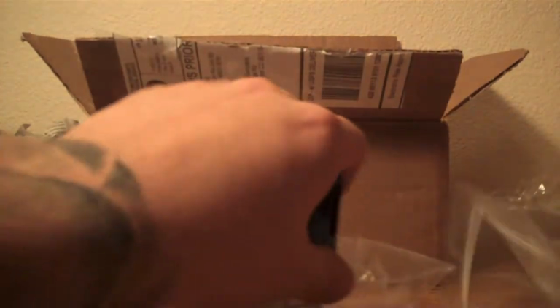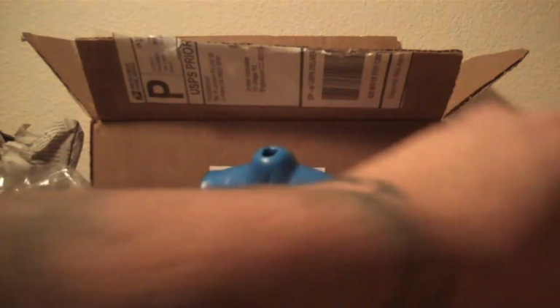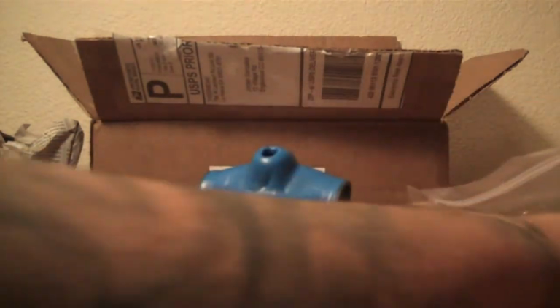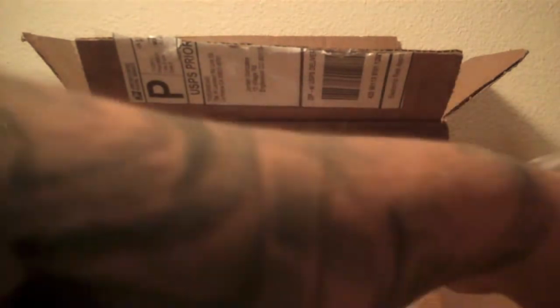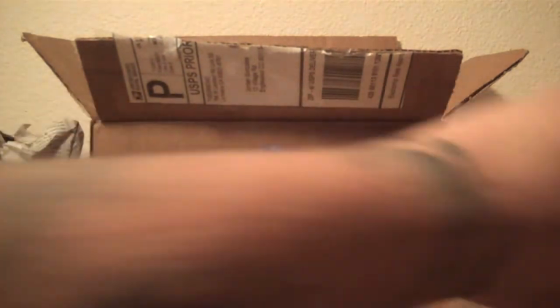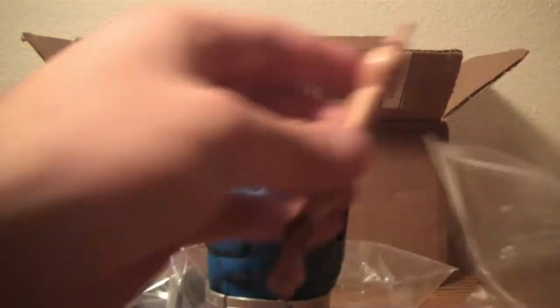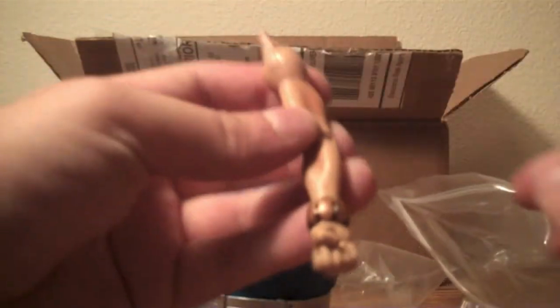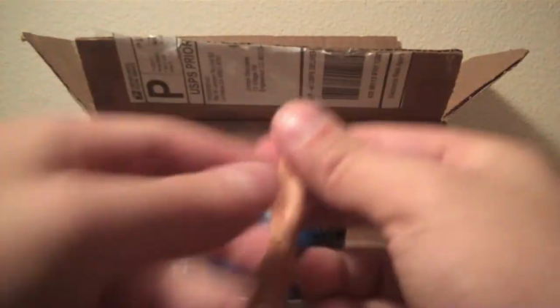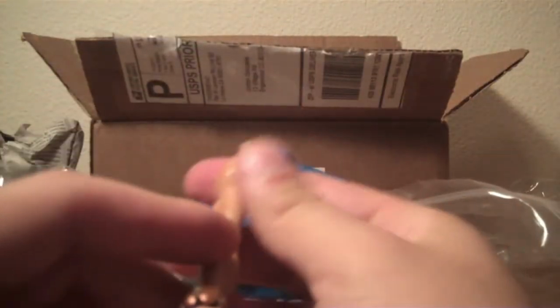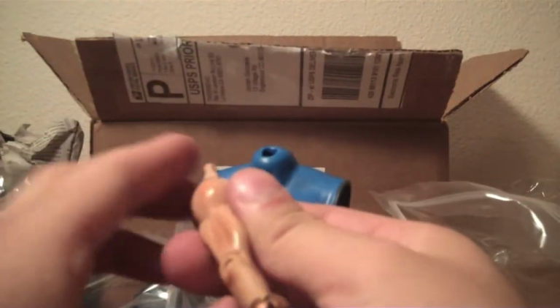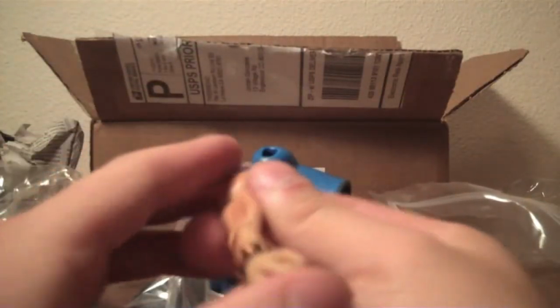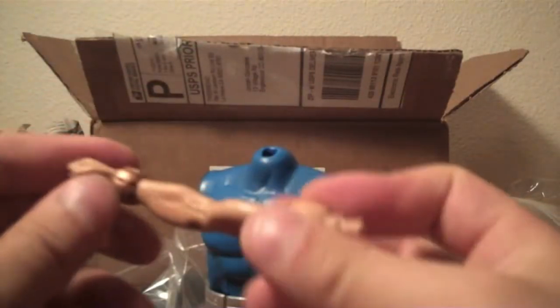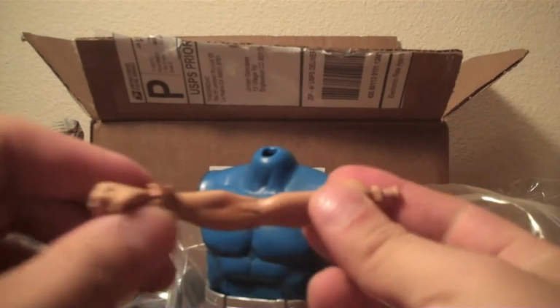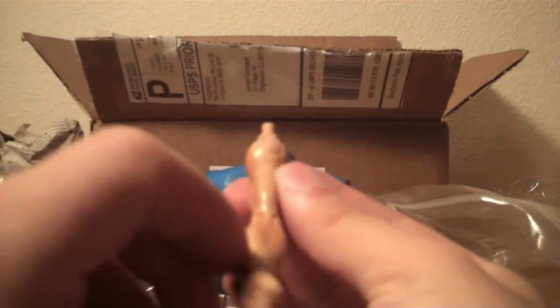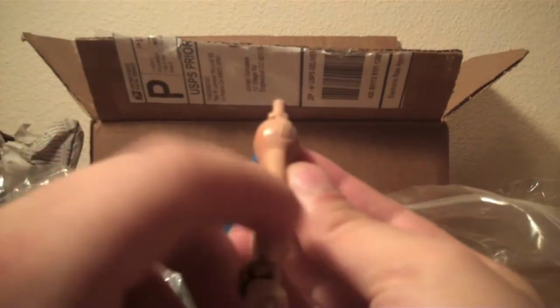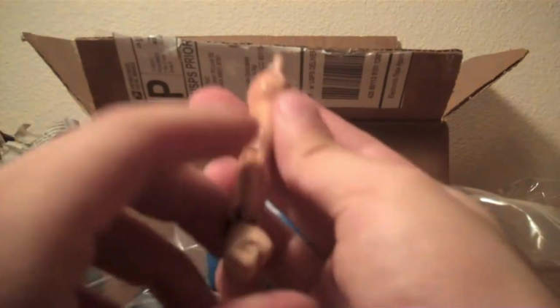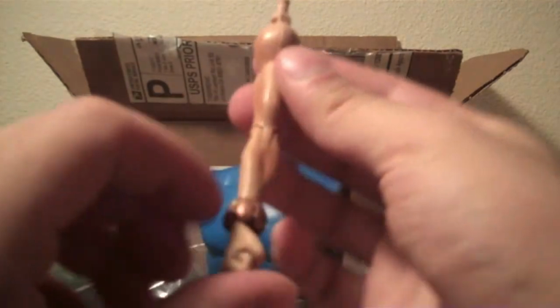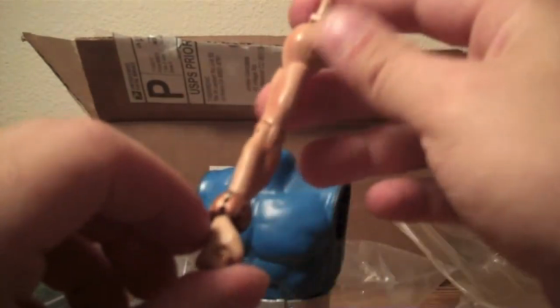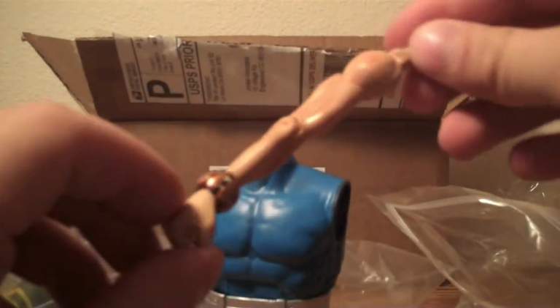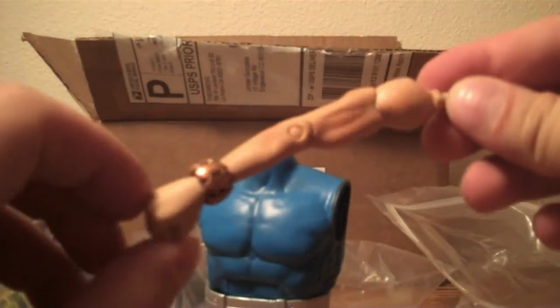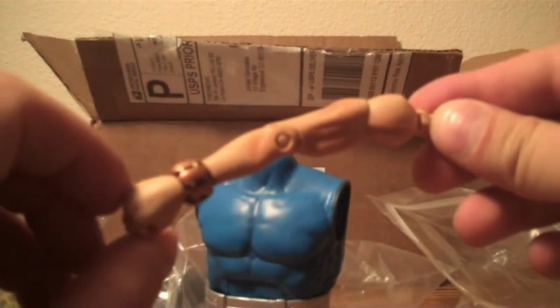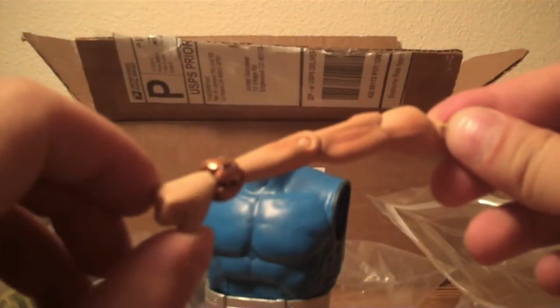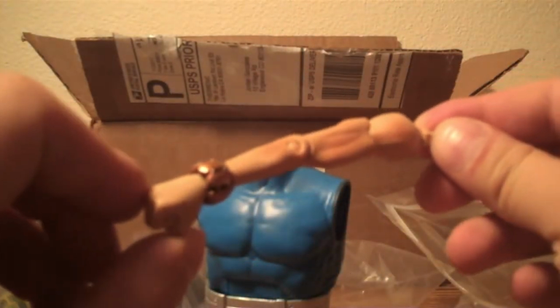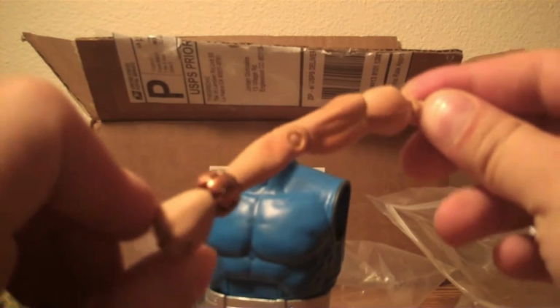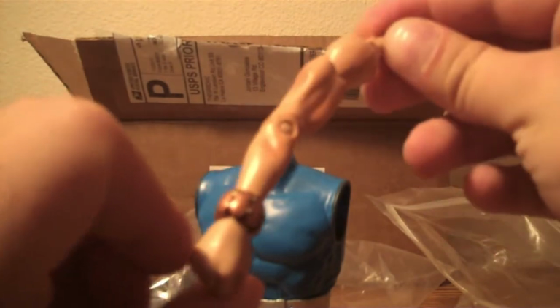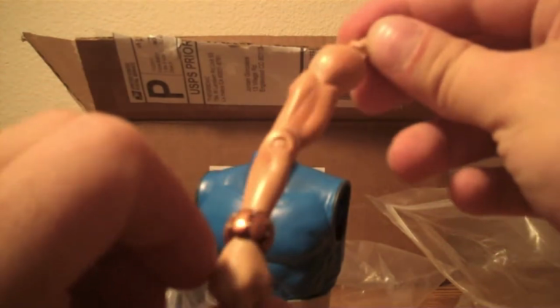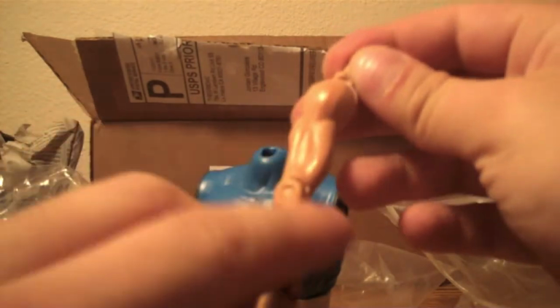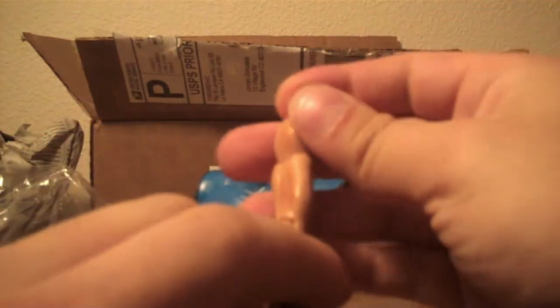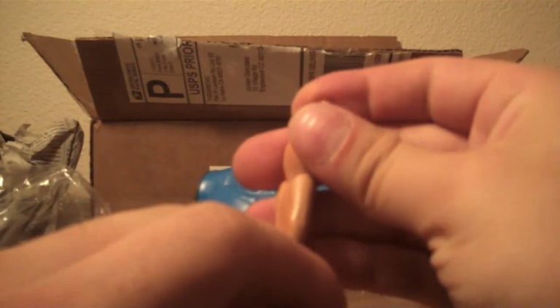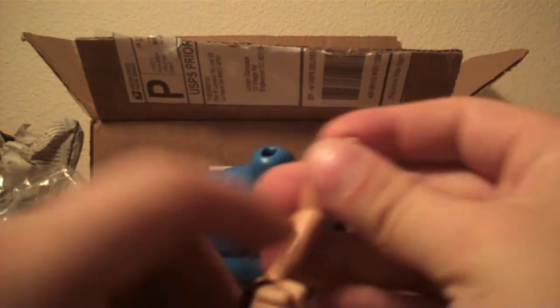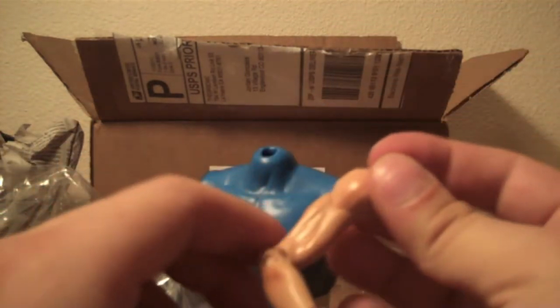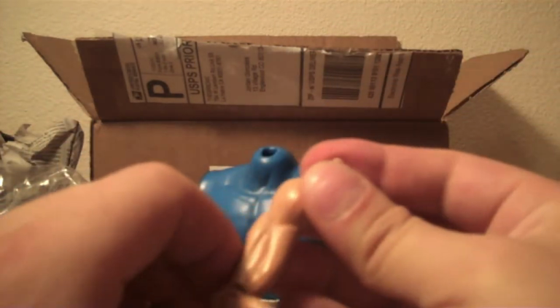And then last but not least, Giganta's right arm. Had to think about that for a second, but yes, Giganta's right arm. So that's pretty awesome there. First step towards having Giganta.